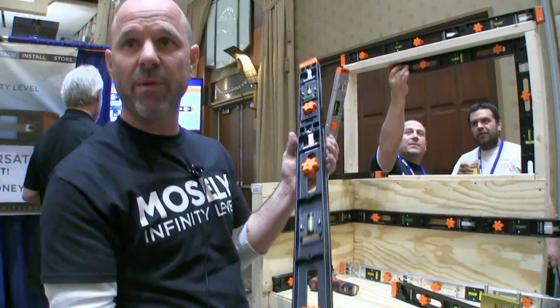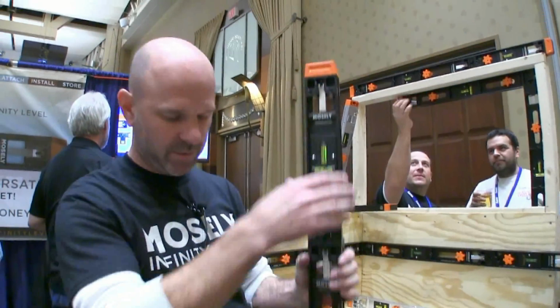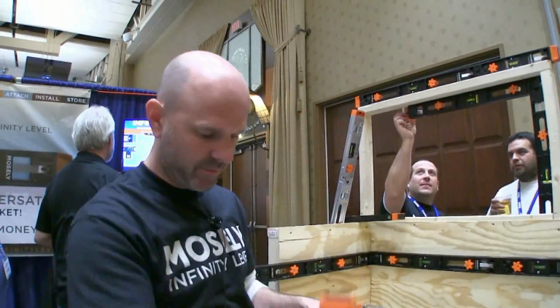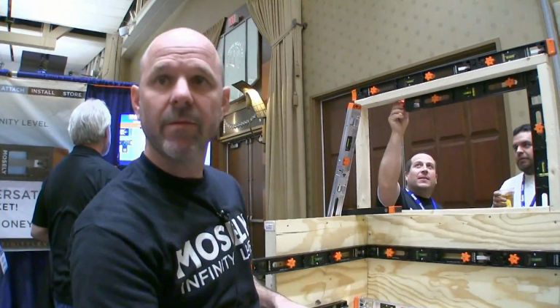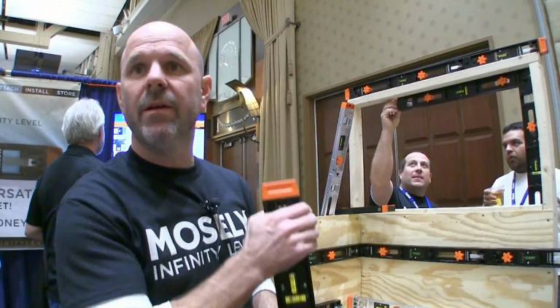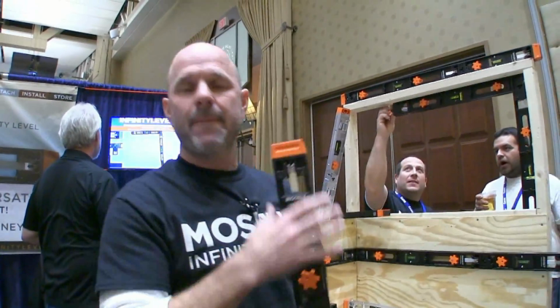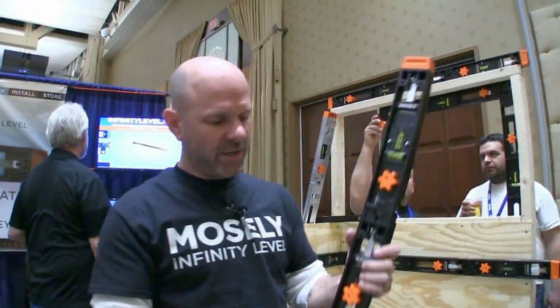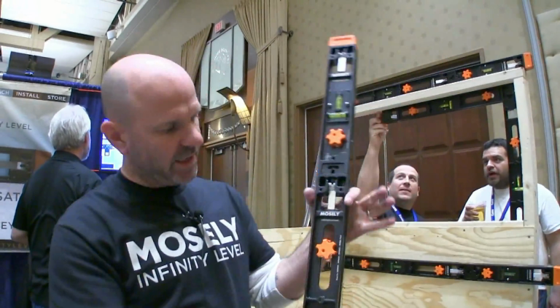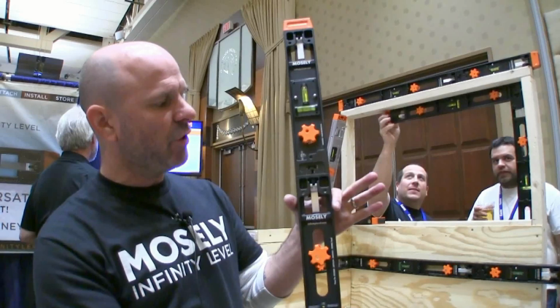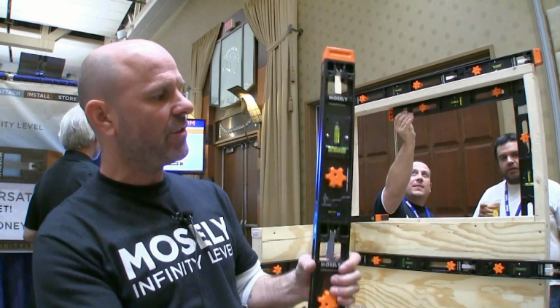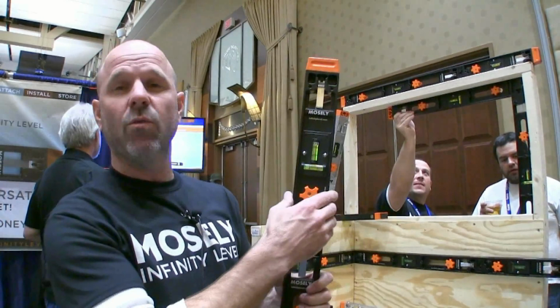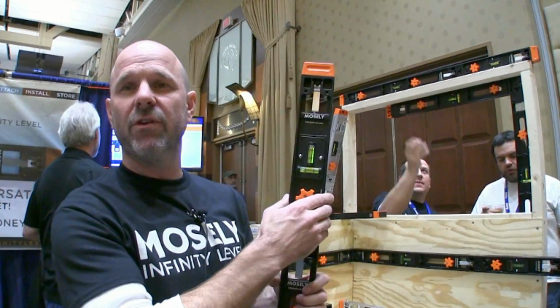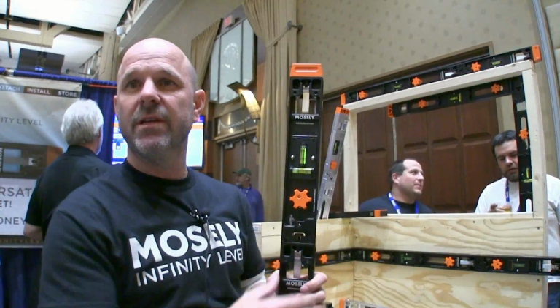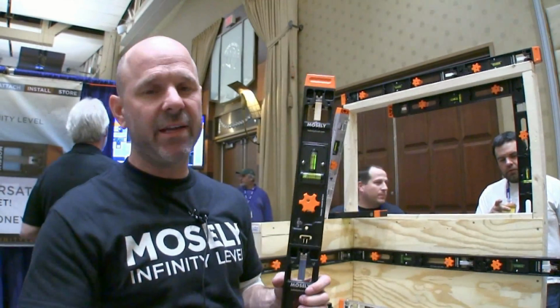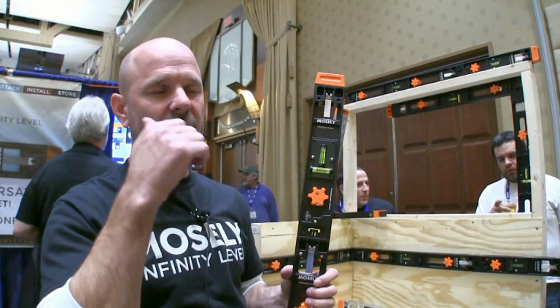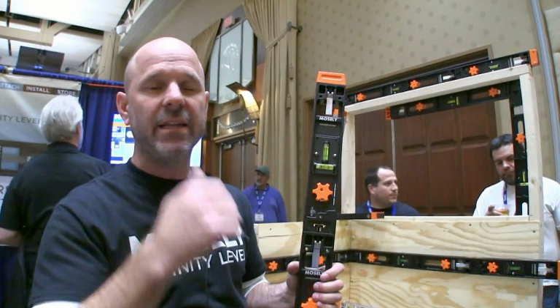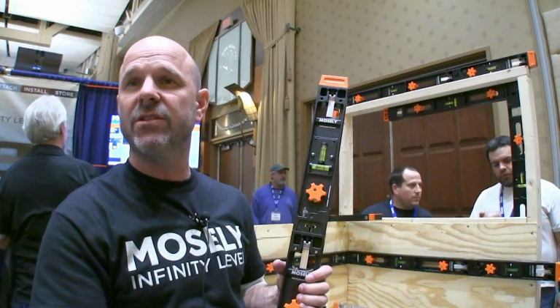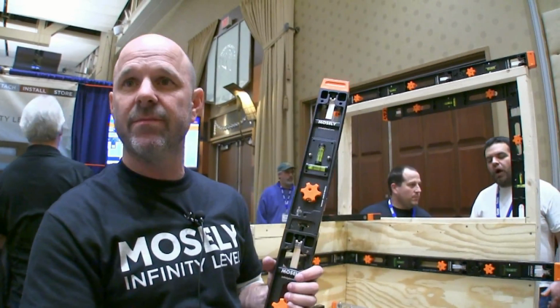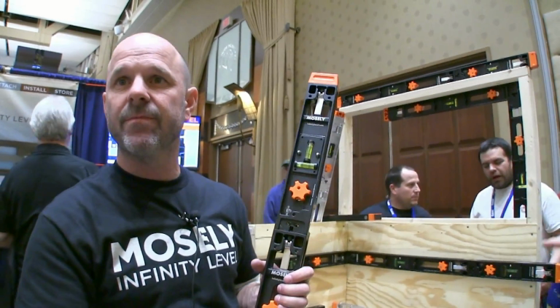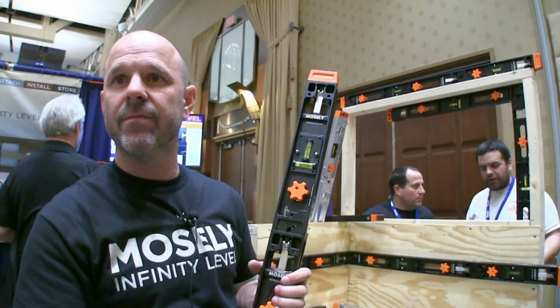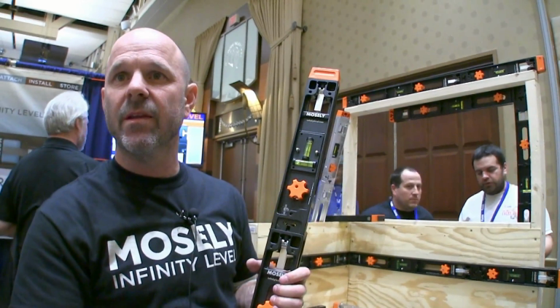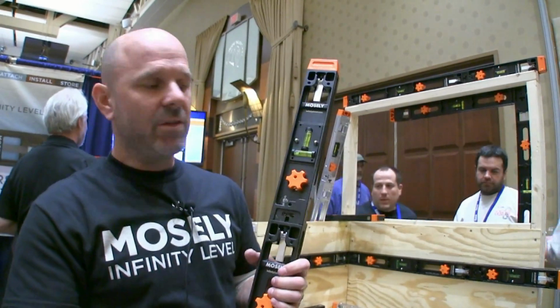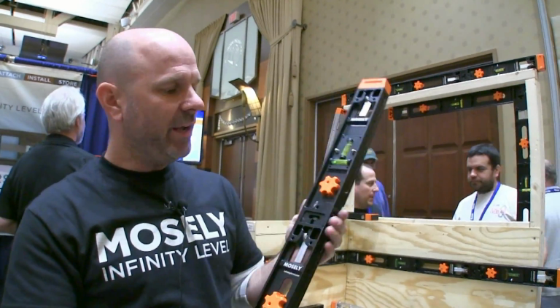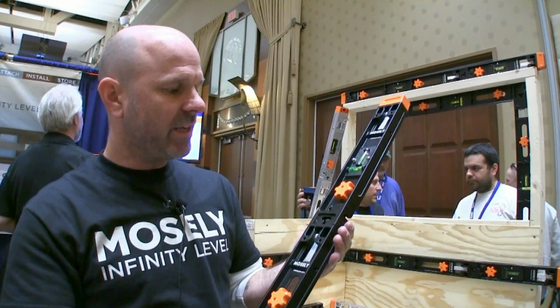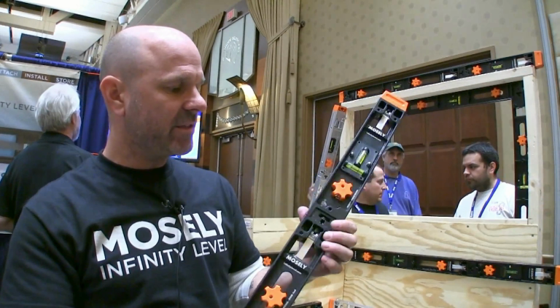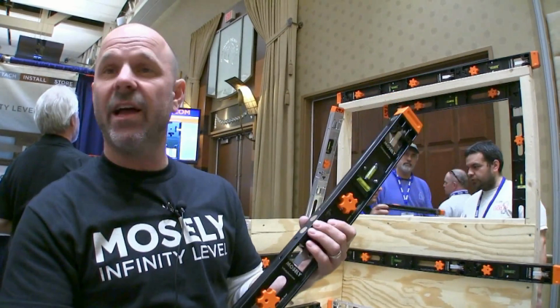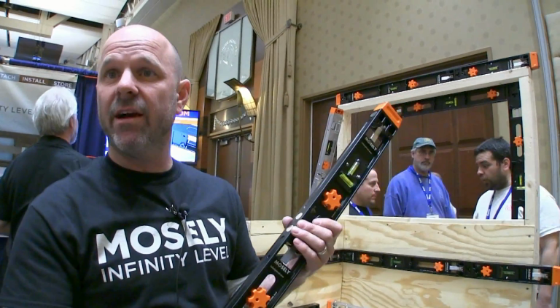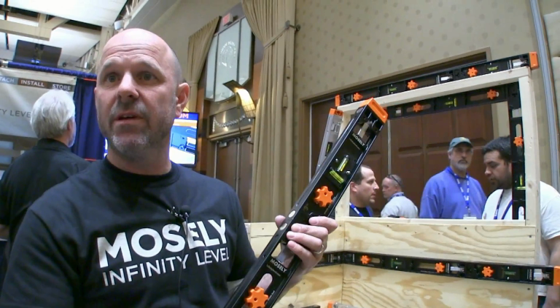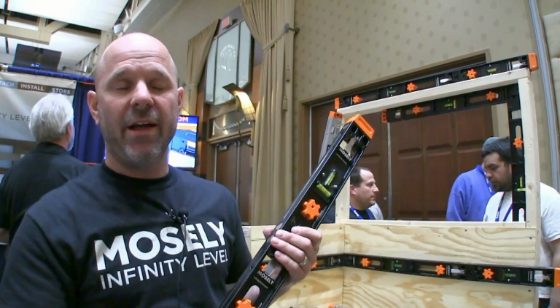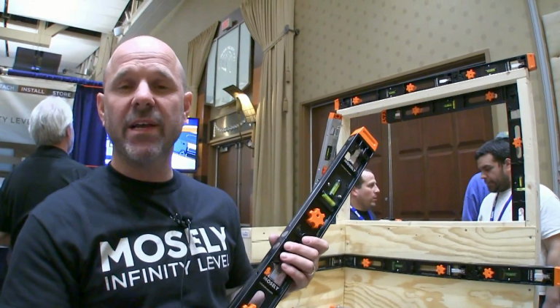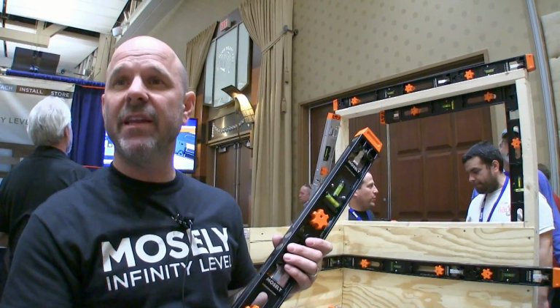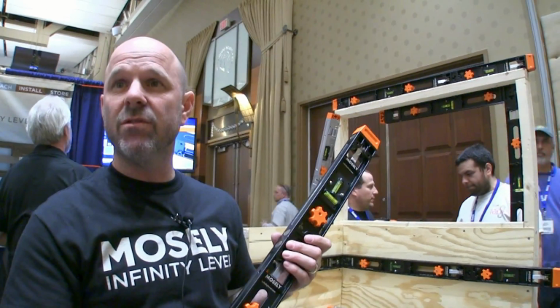And then we have these end connectors that protect the ends from being damaged. So what length increments do these come in? It's got a two-foot version and a one-foot version, and it can connect to any length that you need. So how are you going to be selling that? We are selling this online right now at our website, infinitylevel.com.